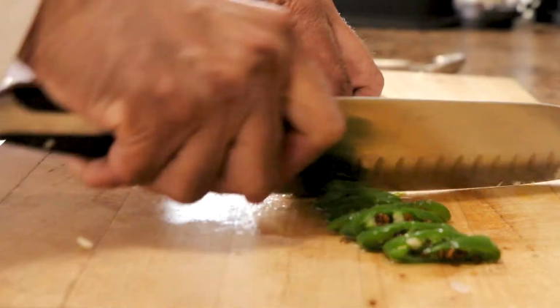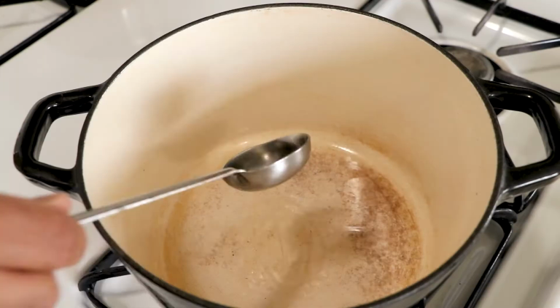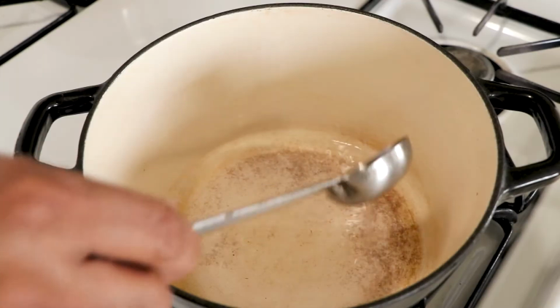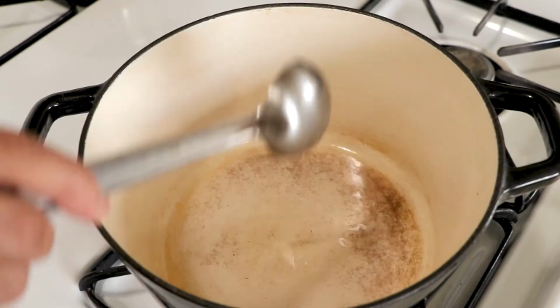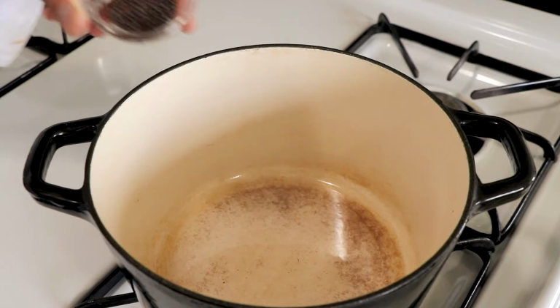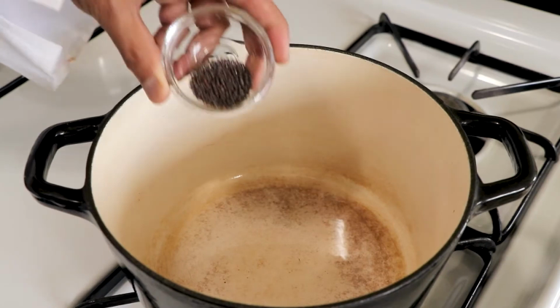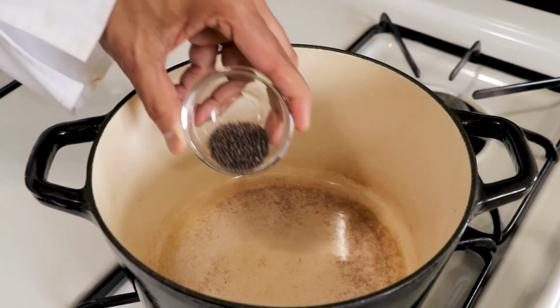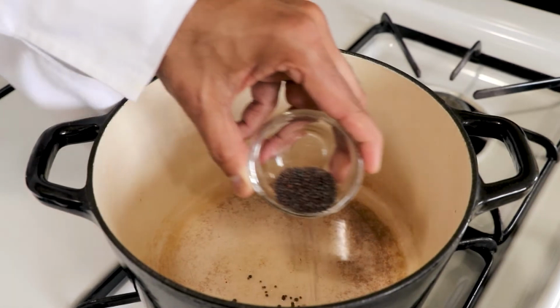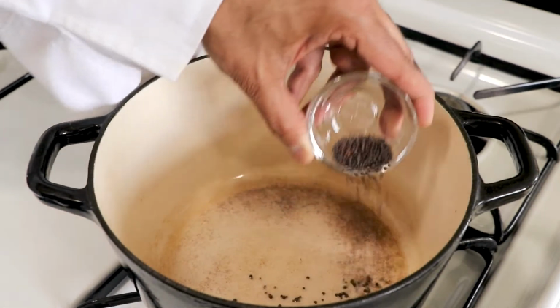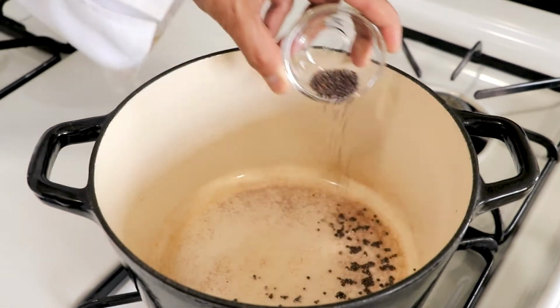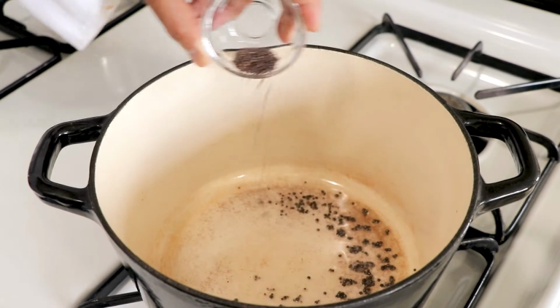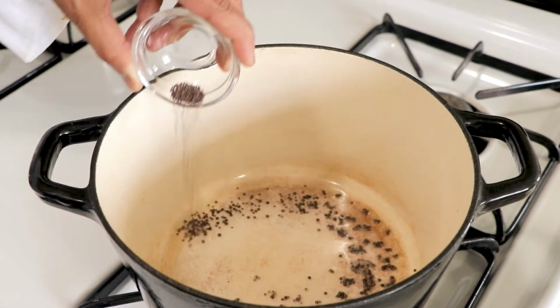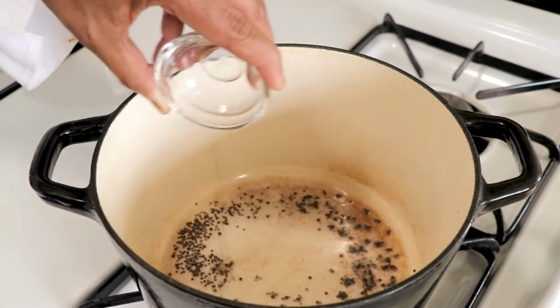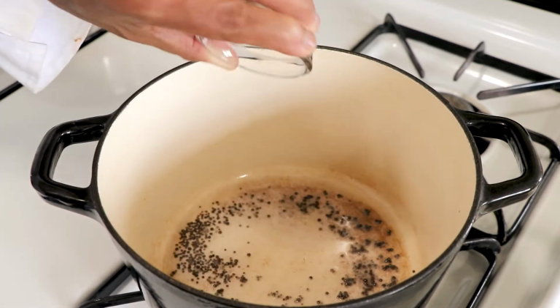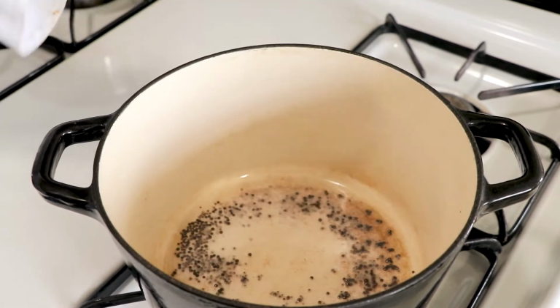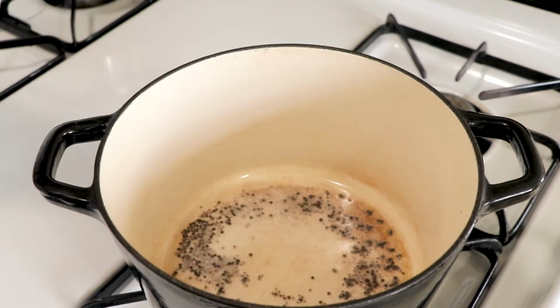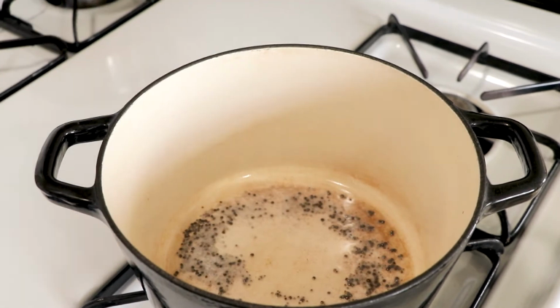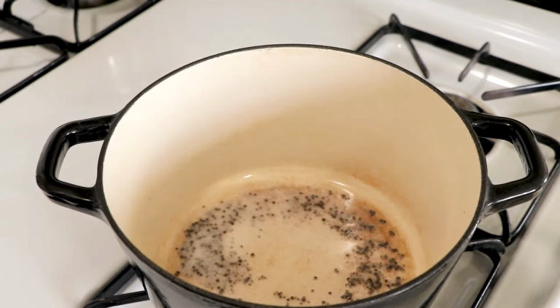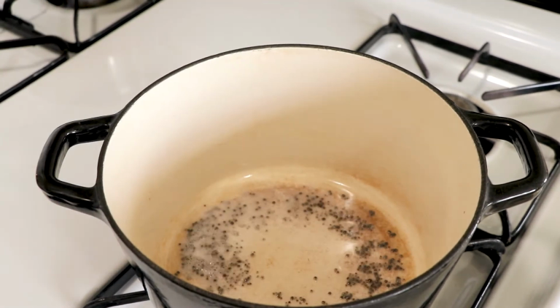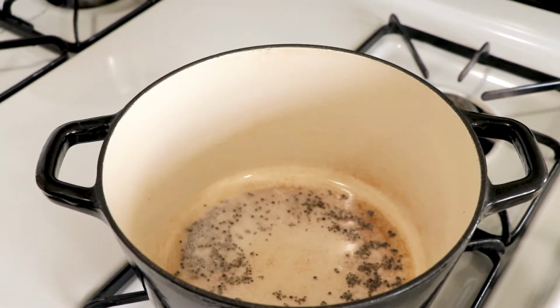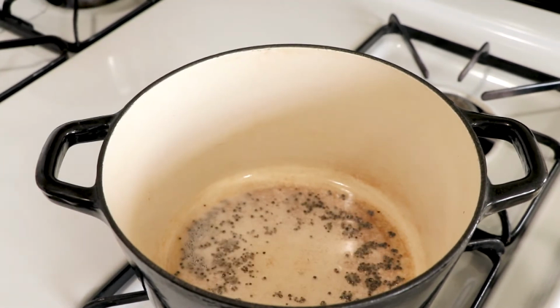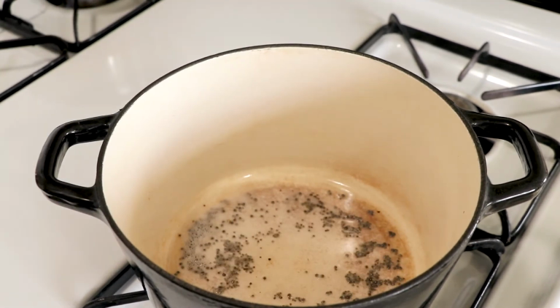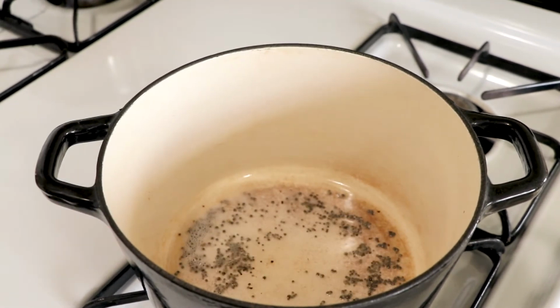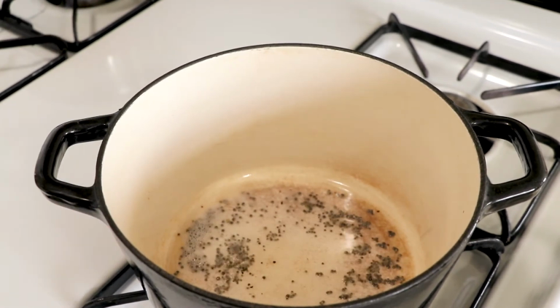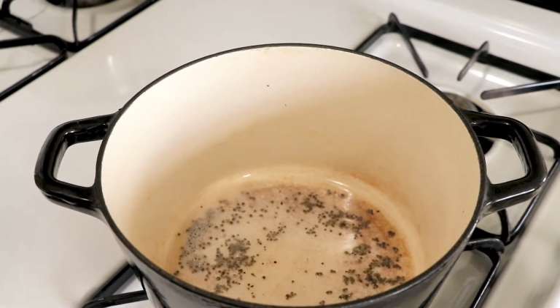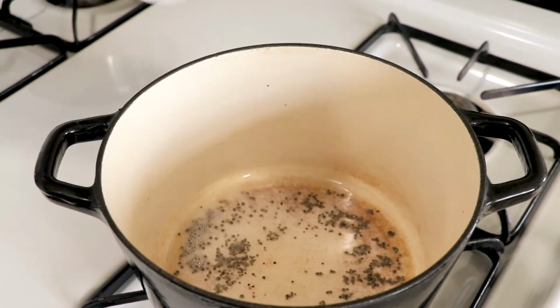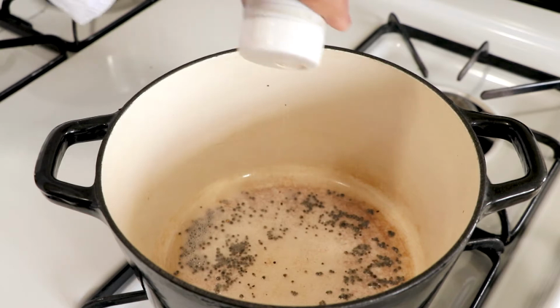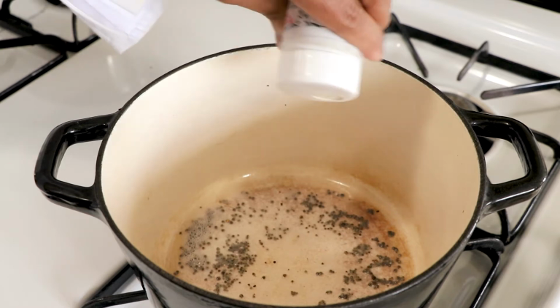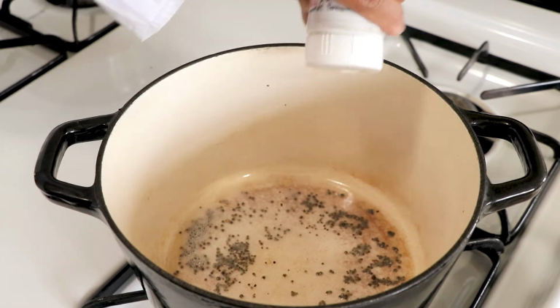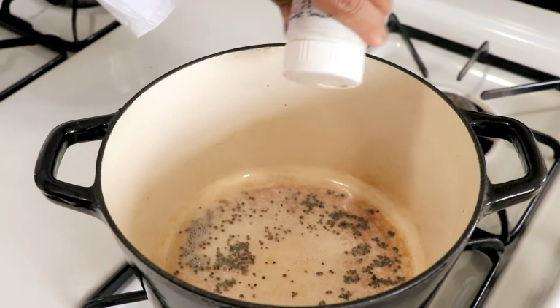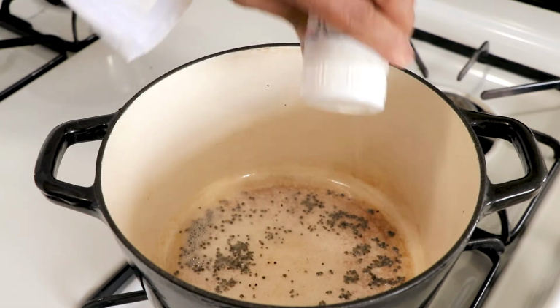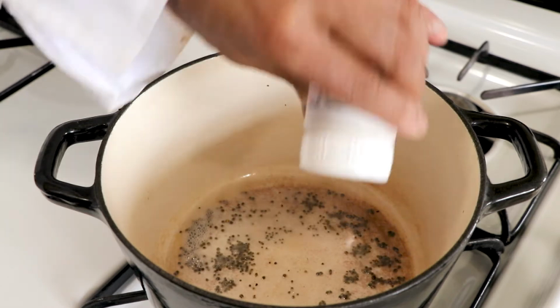In a Dutch oven, add some coconut oil, and when the oil is hot add black mustard seeds — they will start crackling. Once the crackling has stopped, add asafoetida.